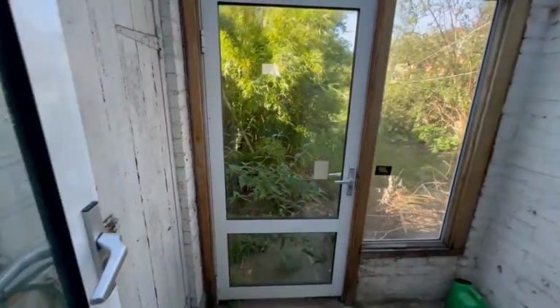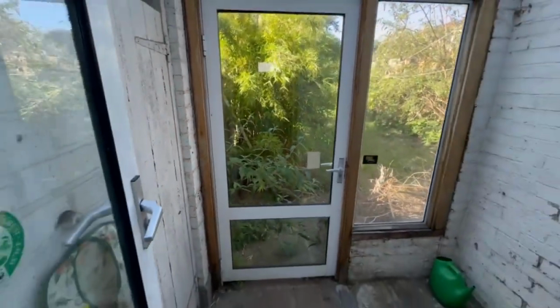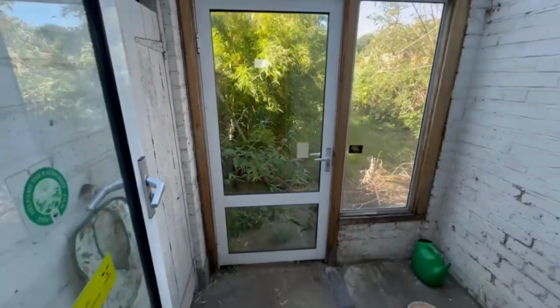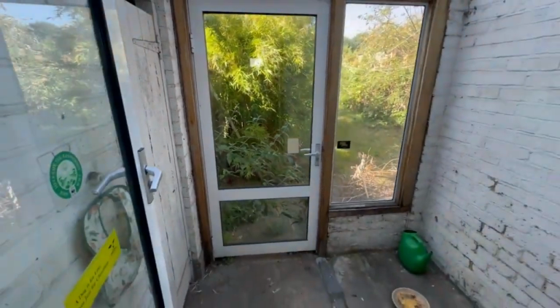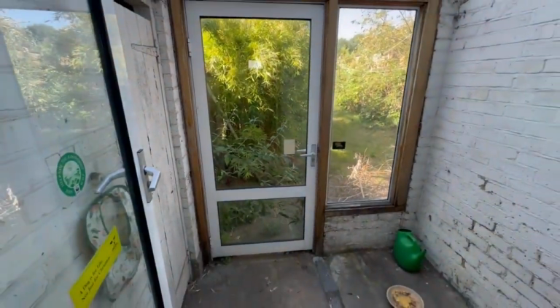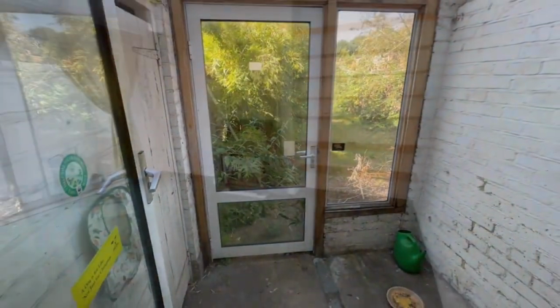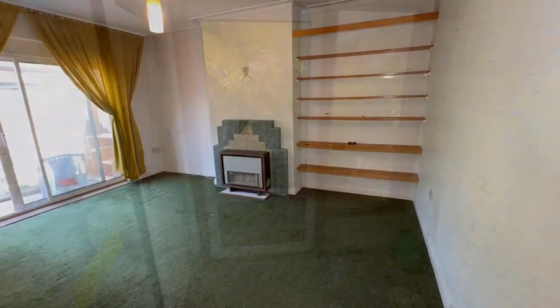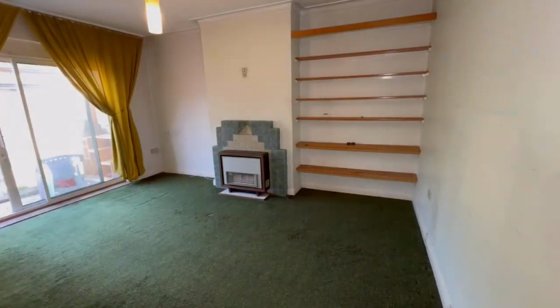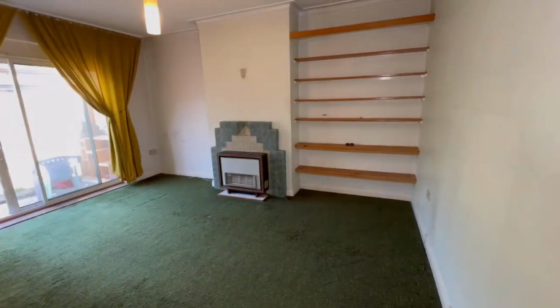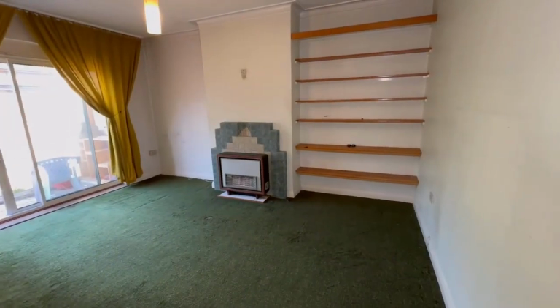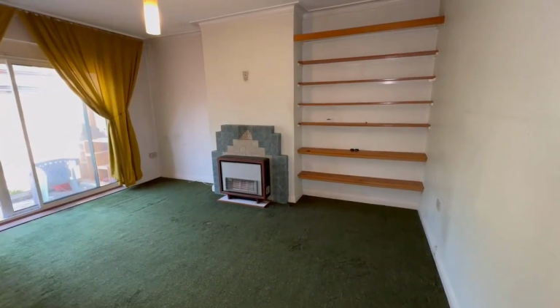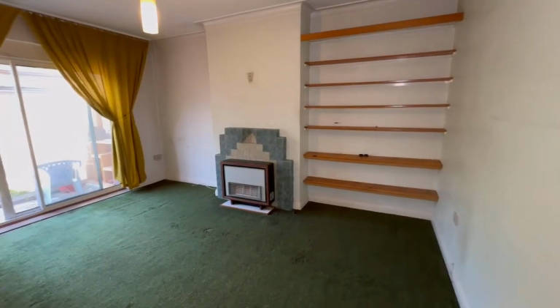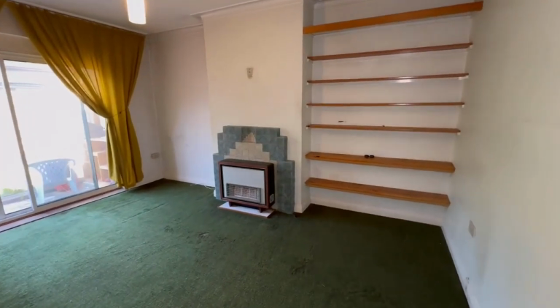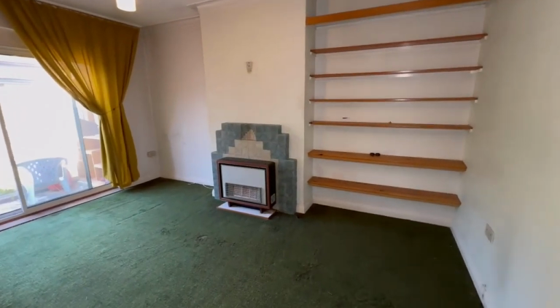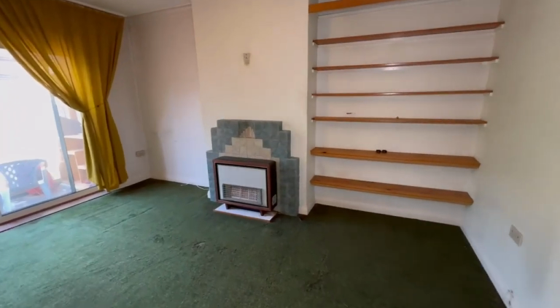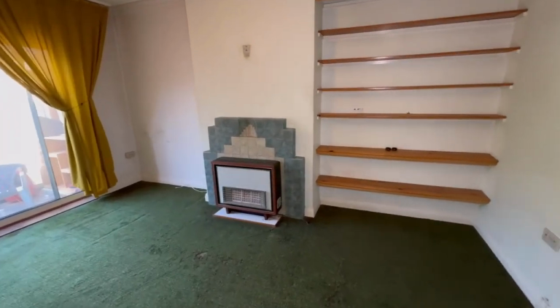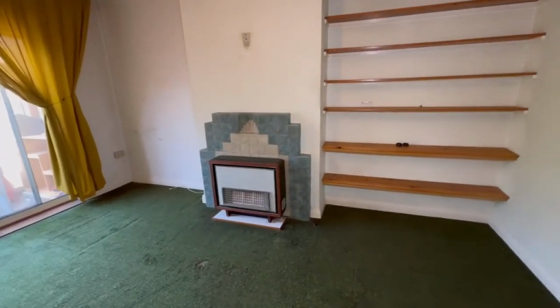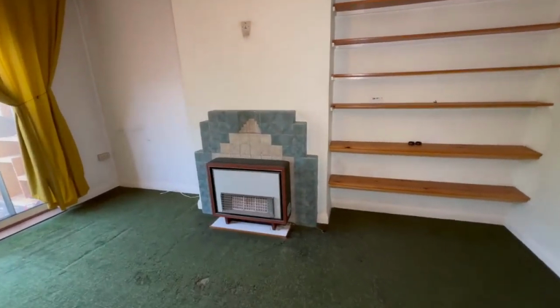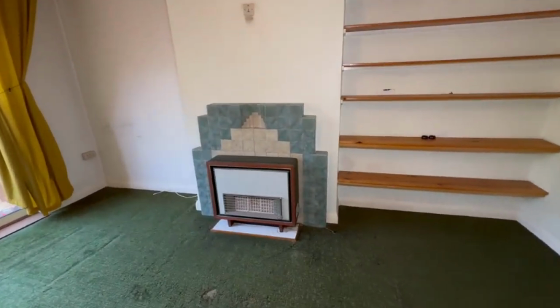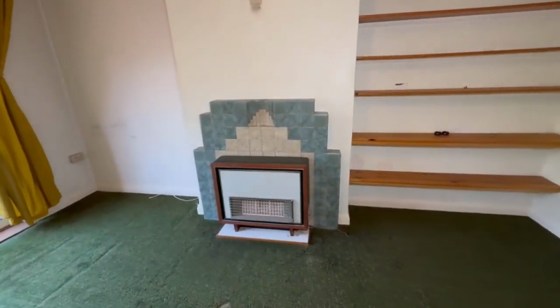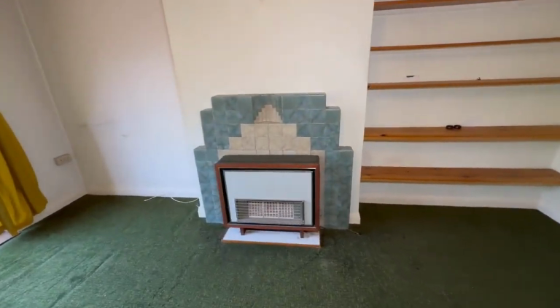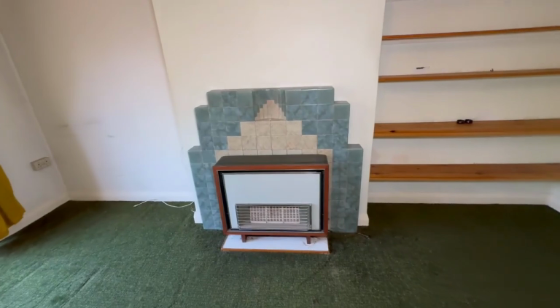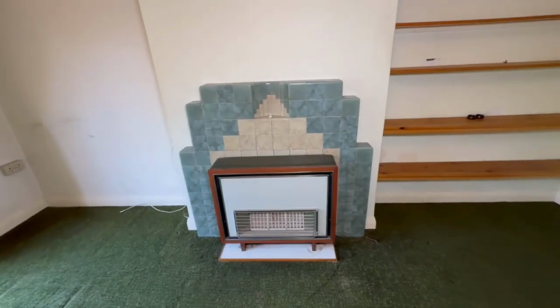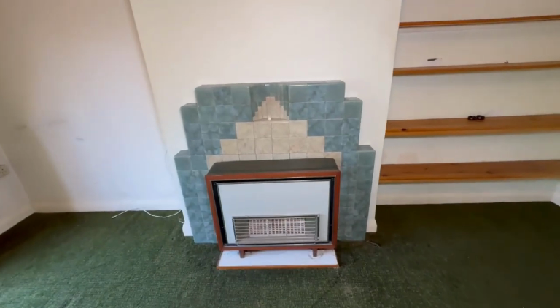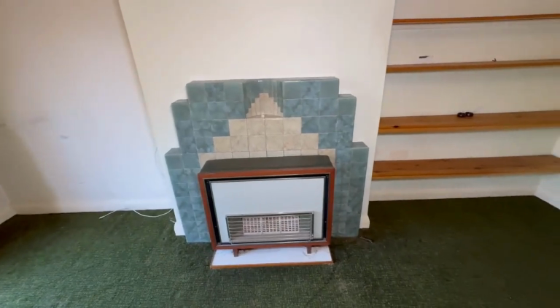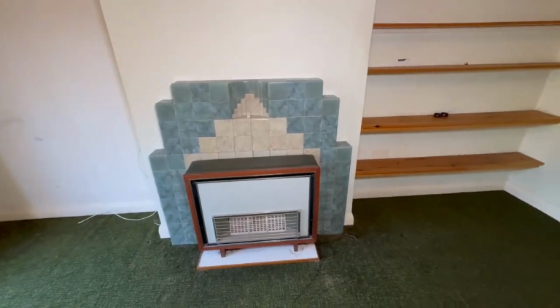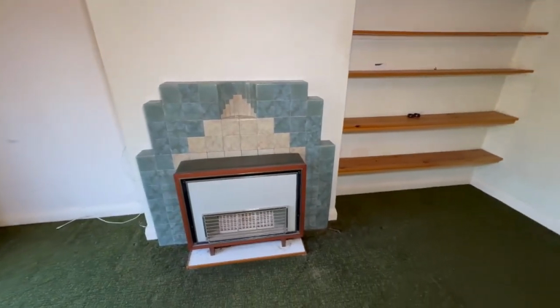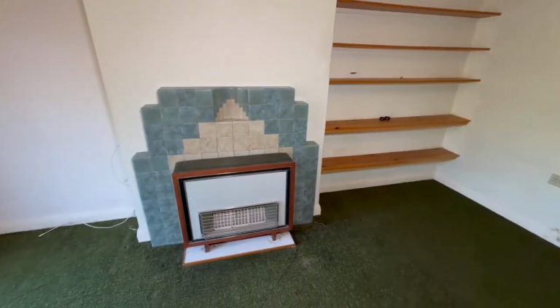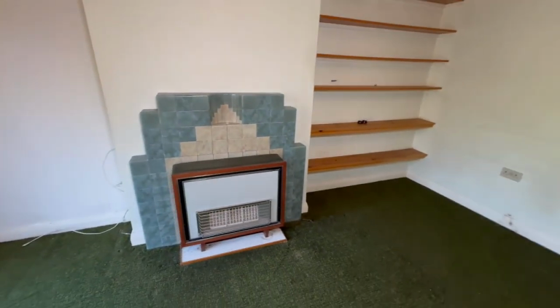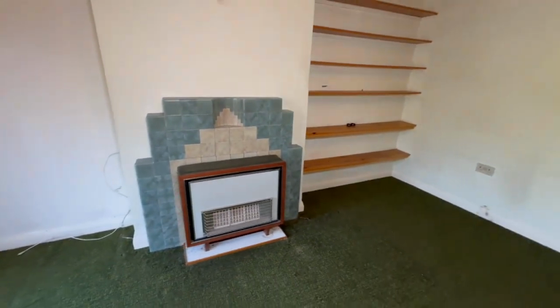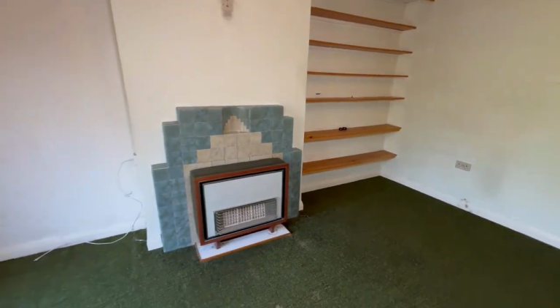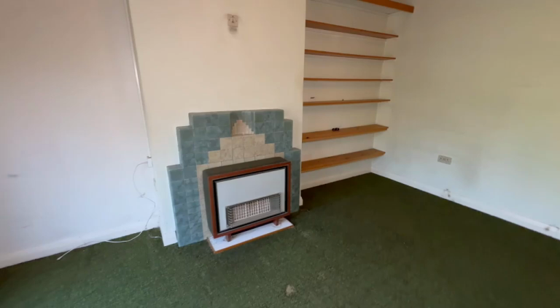We're actually going to head out to the garden through the rear reception room. Just loving these character tiled fireplaces — not sure if they're going to be kept, to be honest.